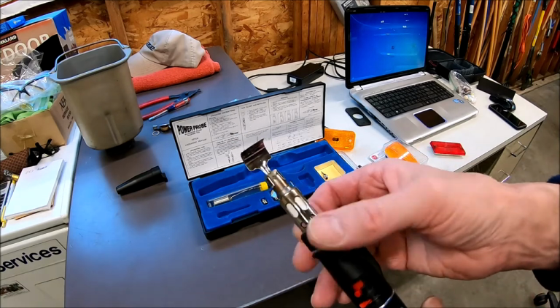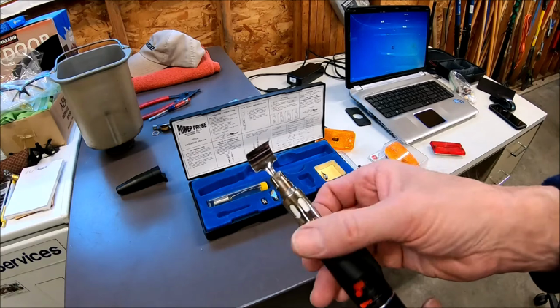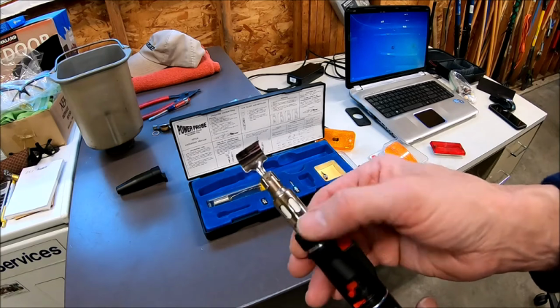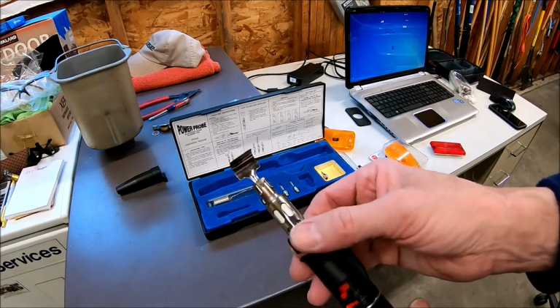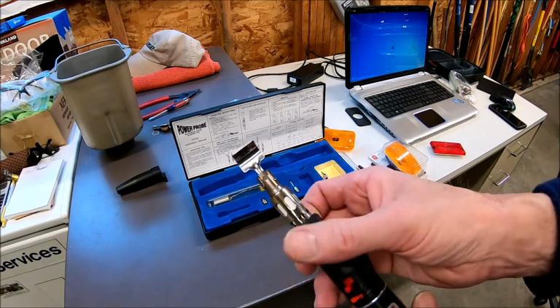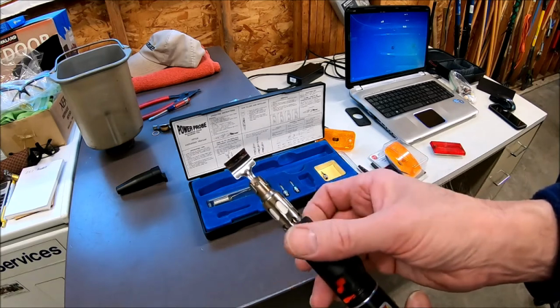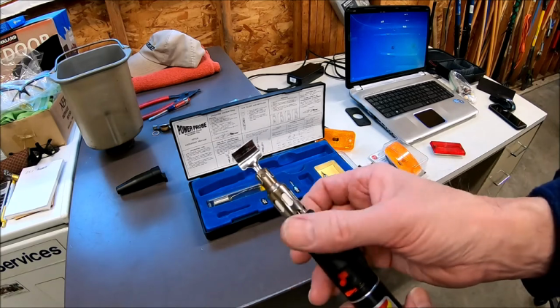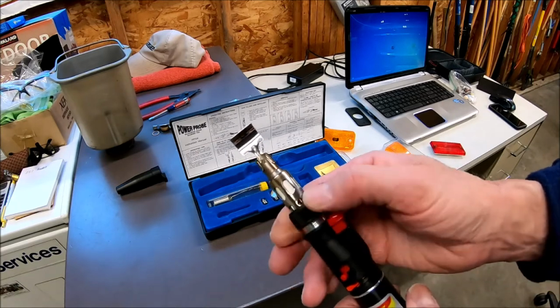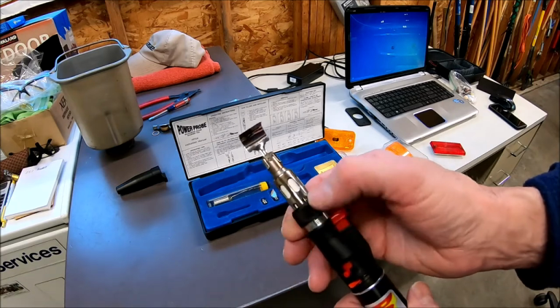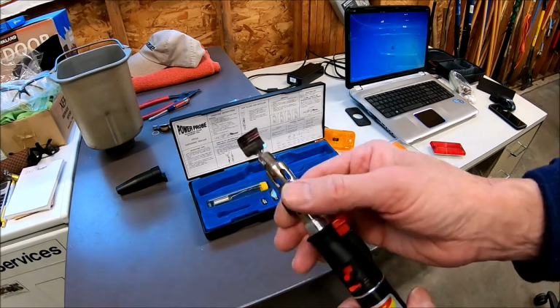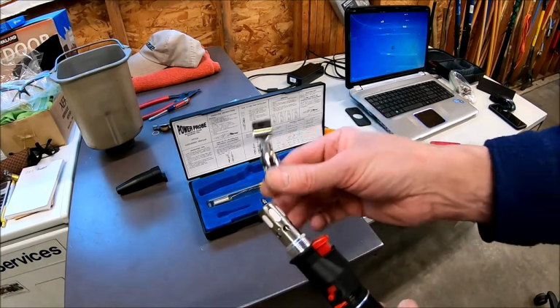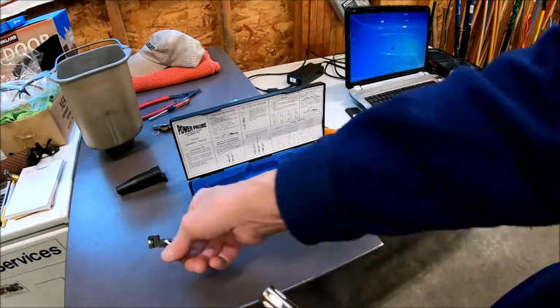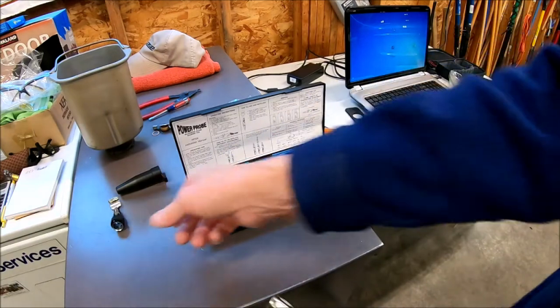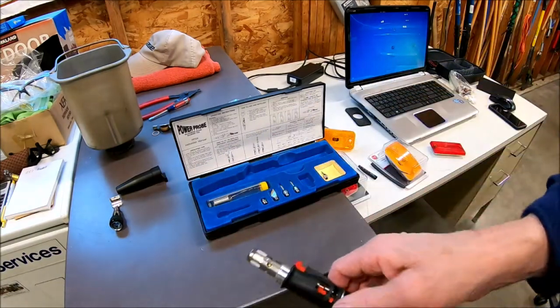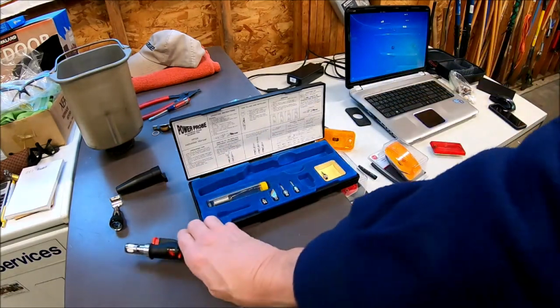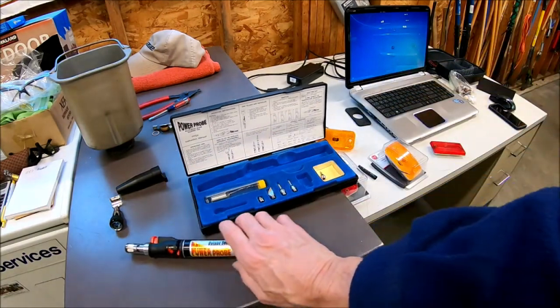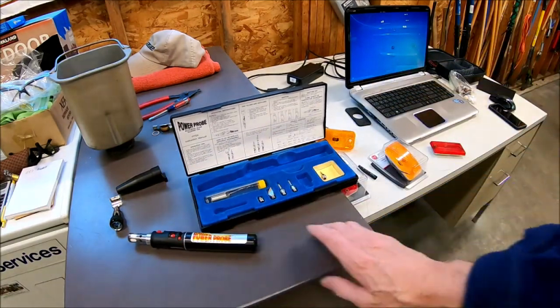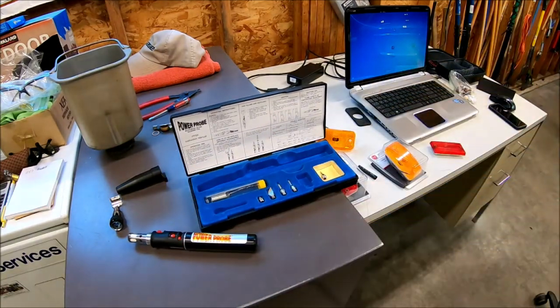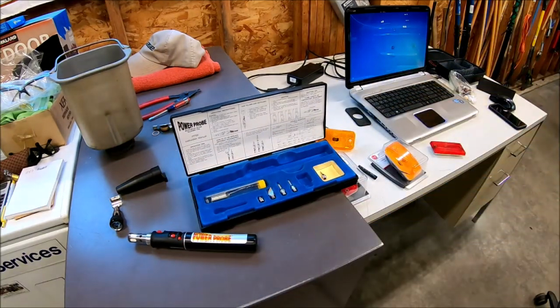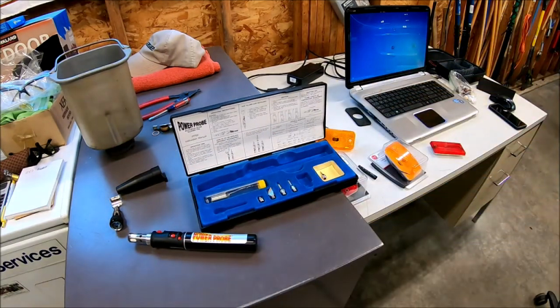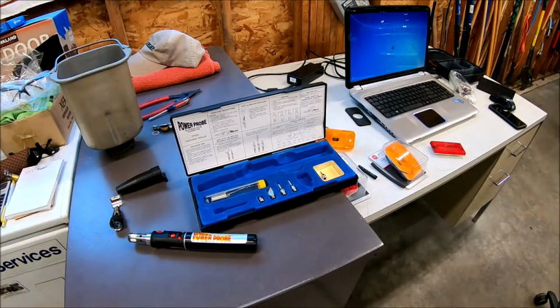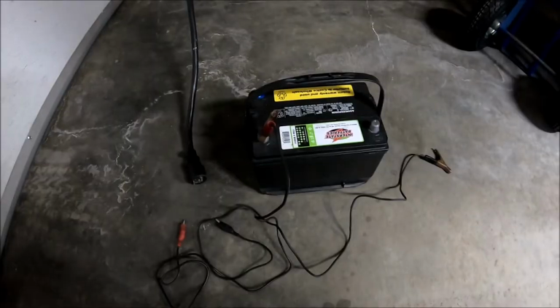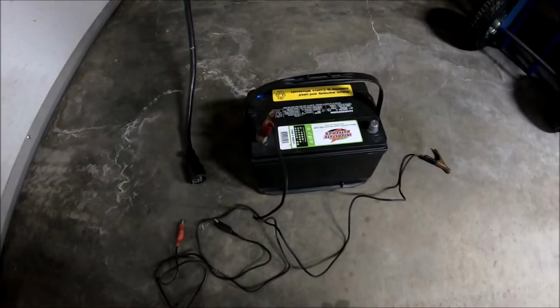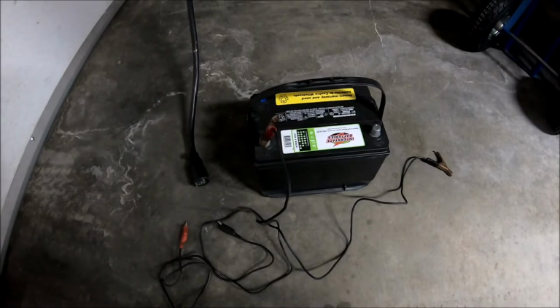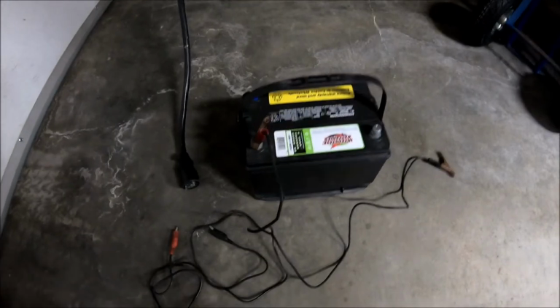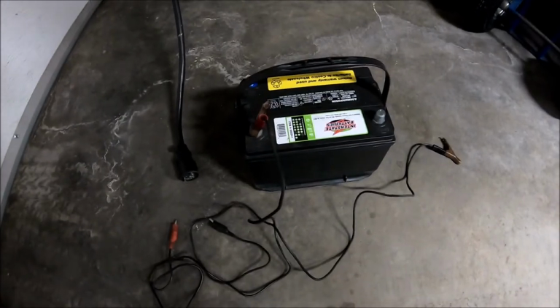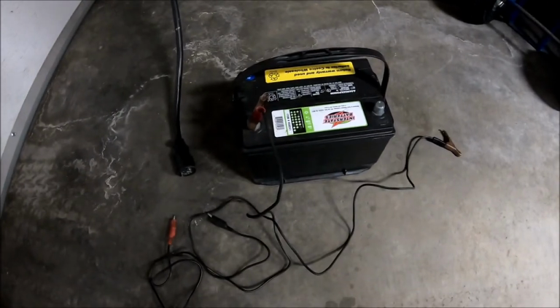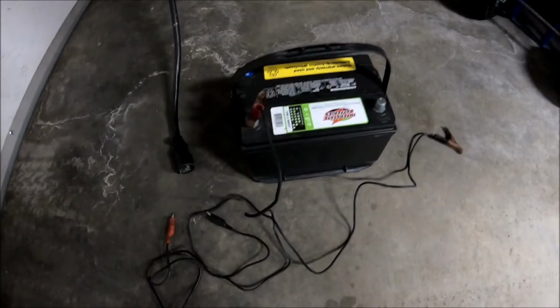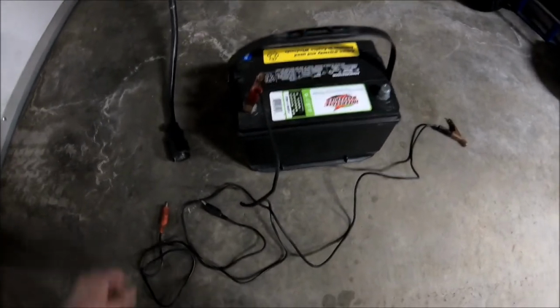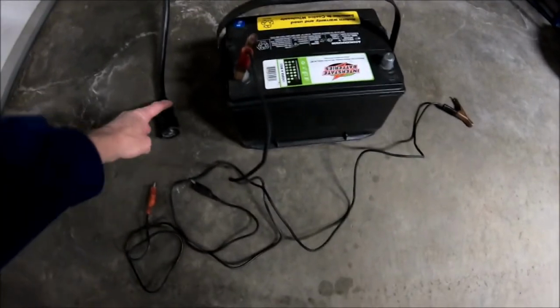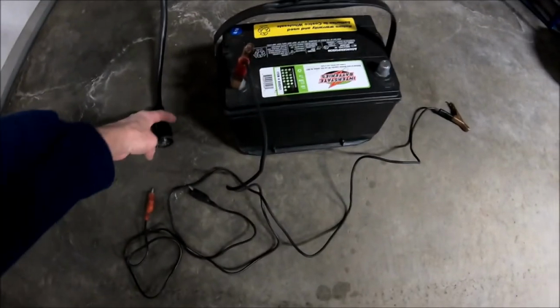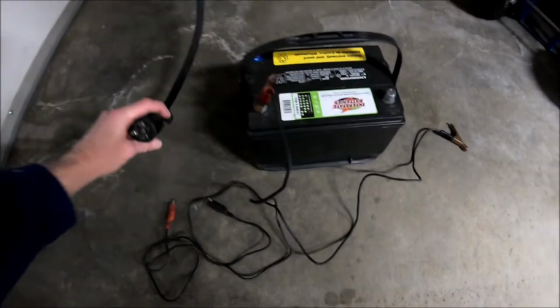I'll show you how I'm going to check the lights afterwards without hooking the trailer to the truck — I'm just going to use the battery to check the lights after I get them done to make sure they work.